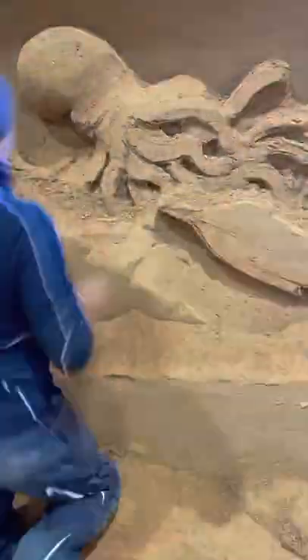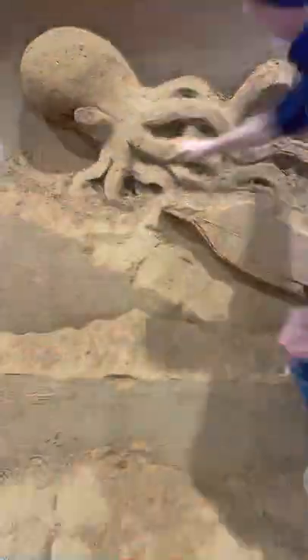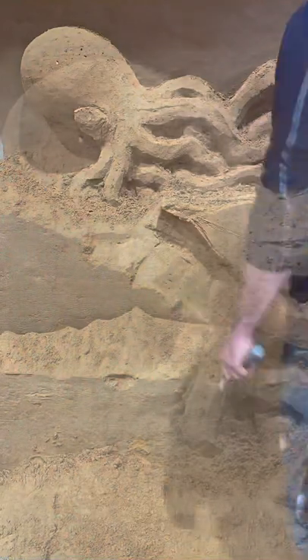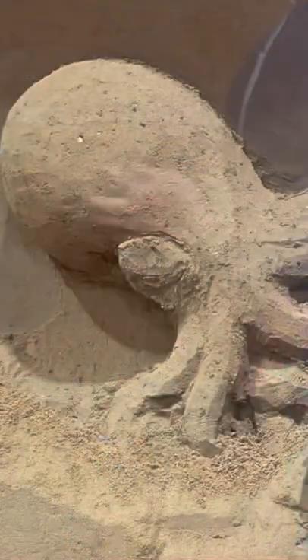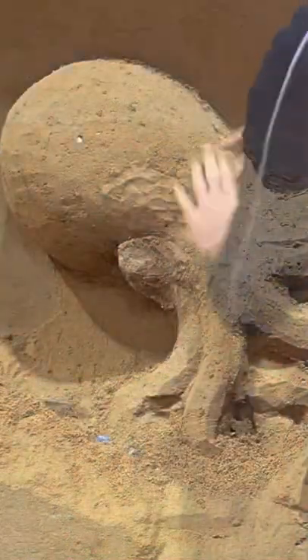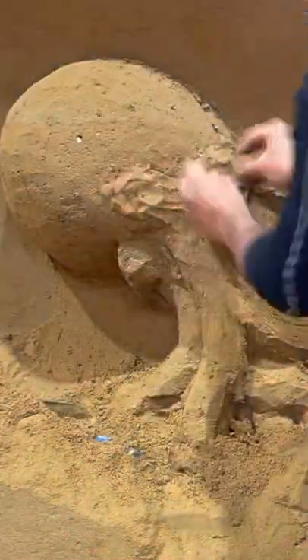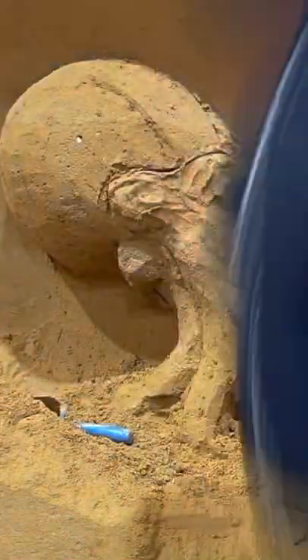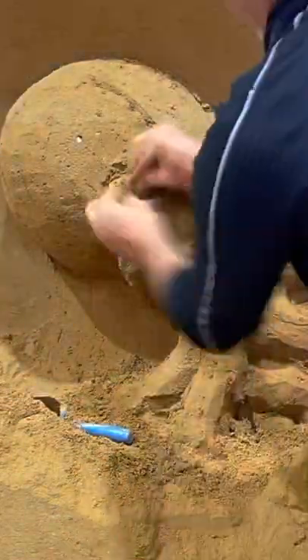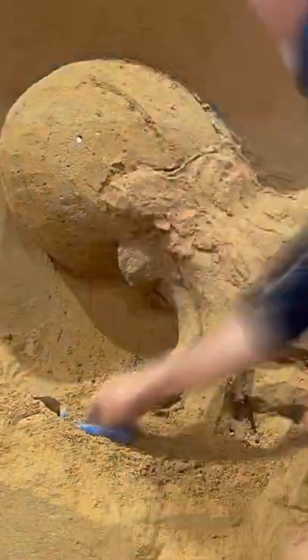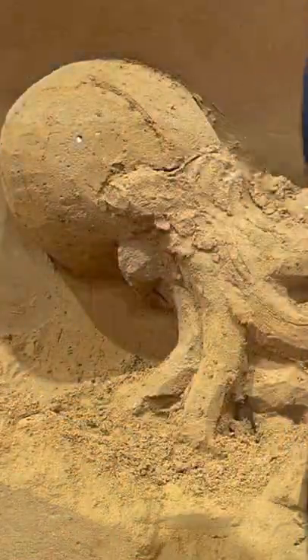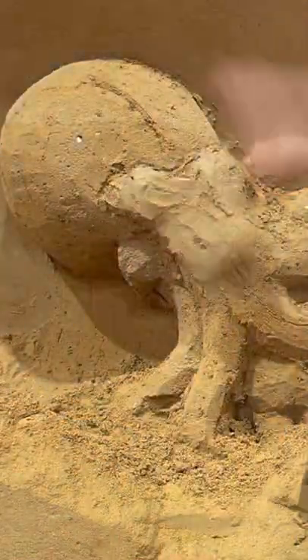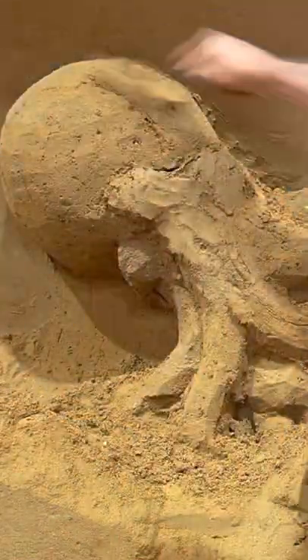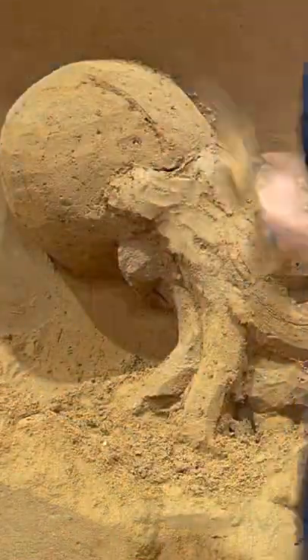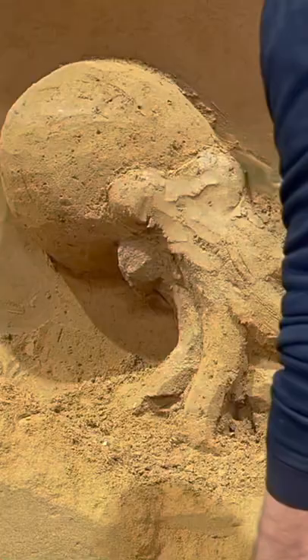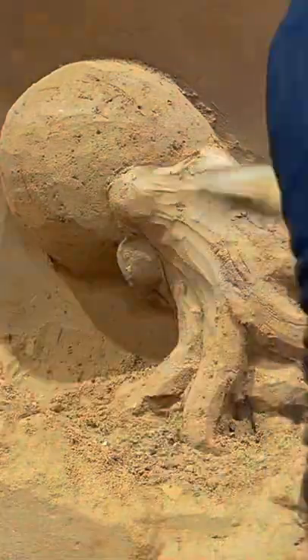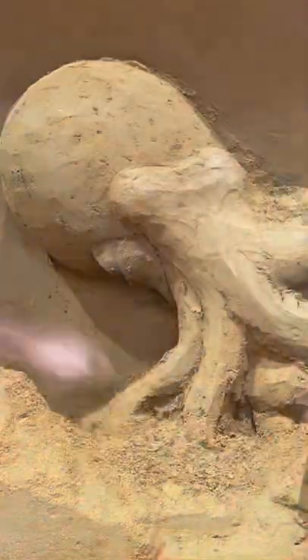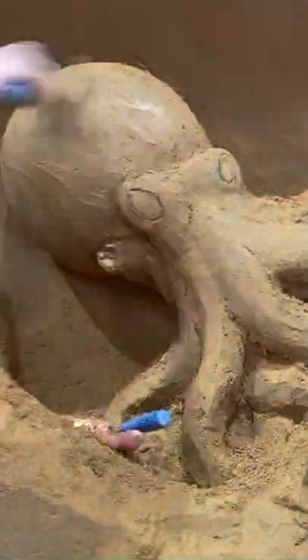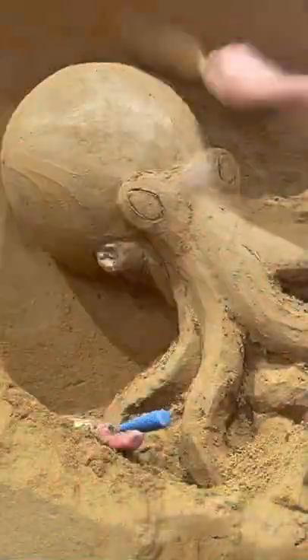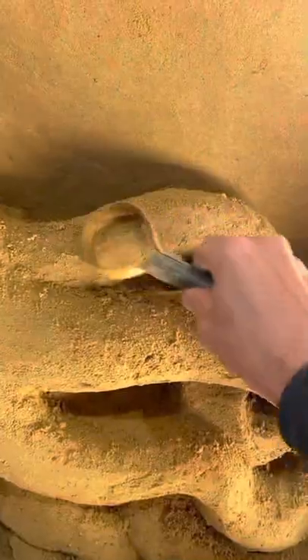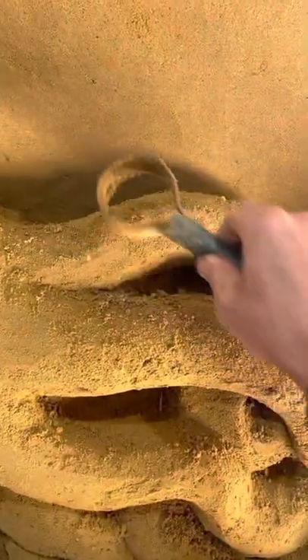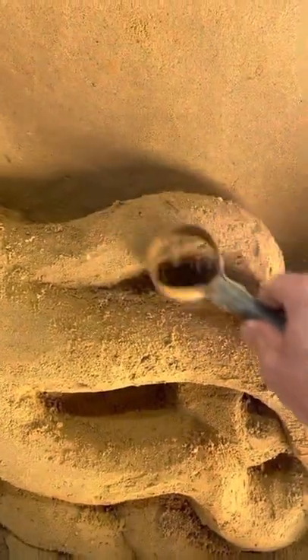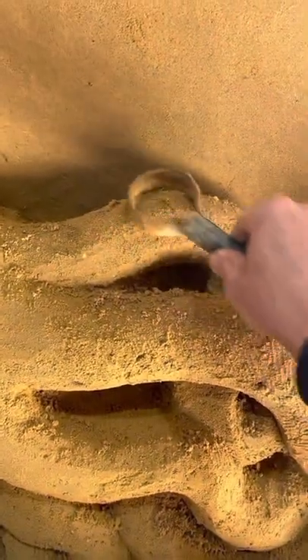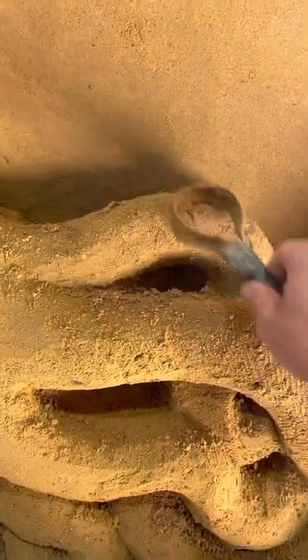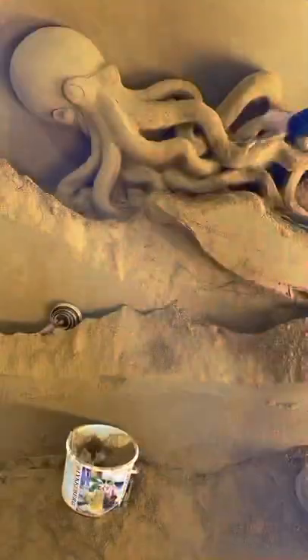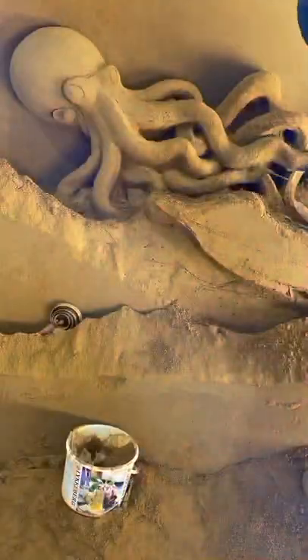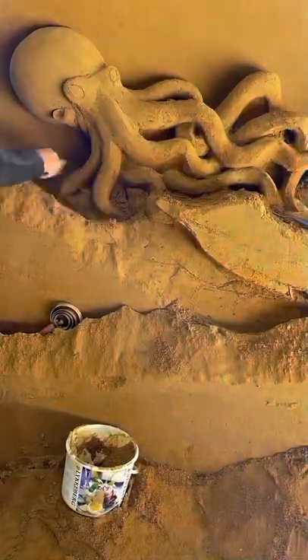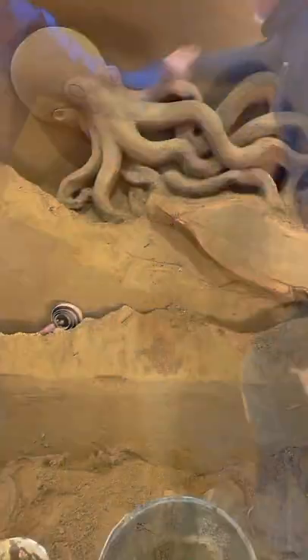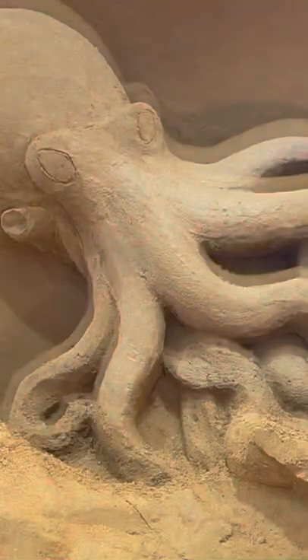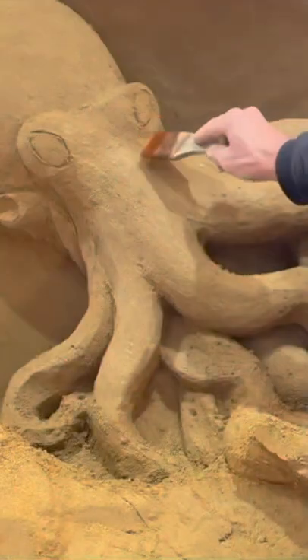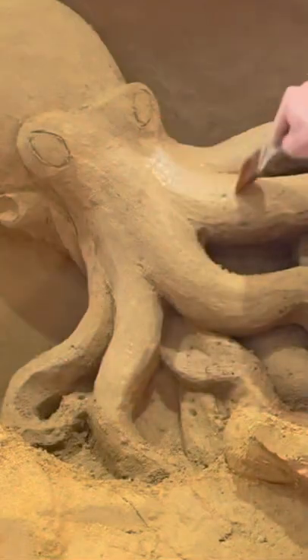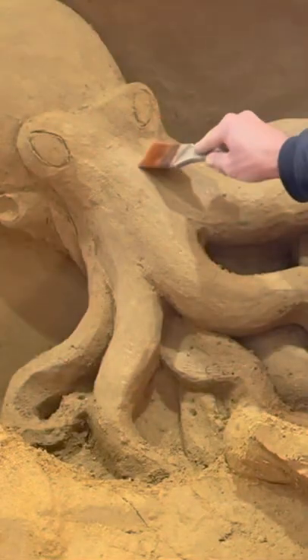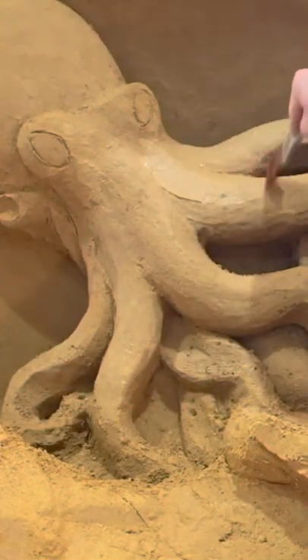With very wet sand add ice. Smooth the head with water and your spatula. And with the loop tool make the tentacles. Smooth them with water and brush.